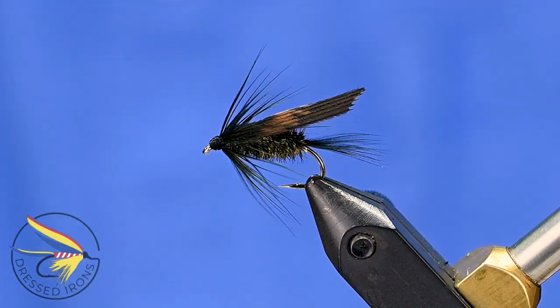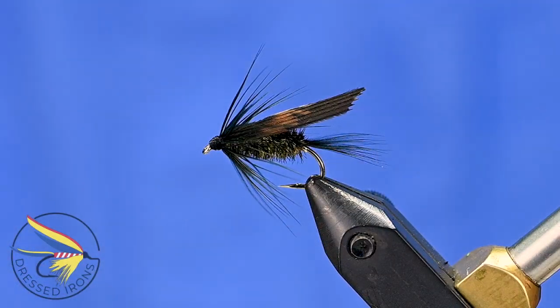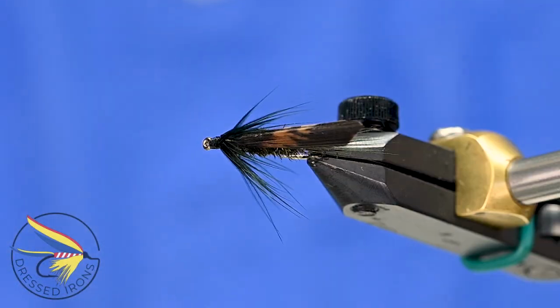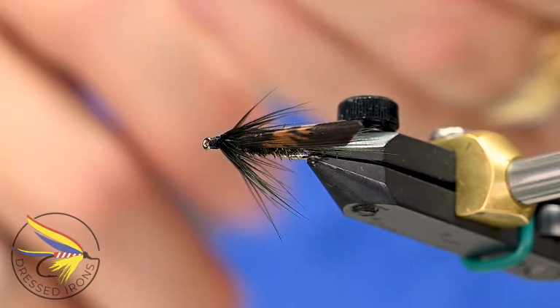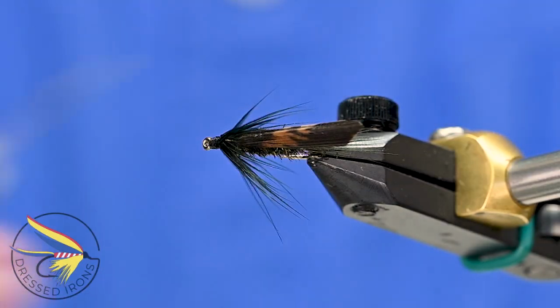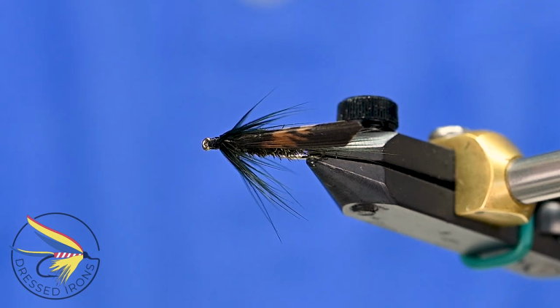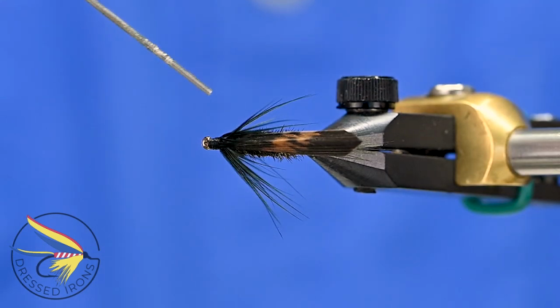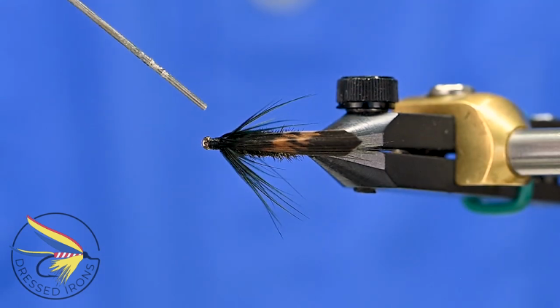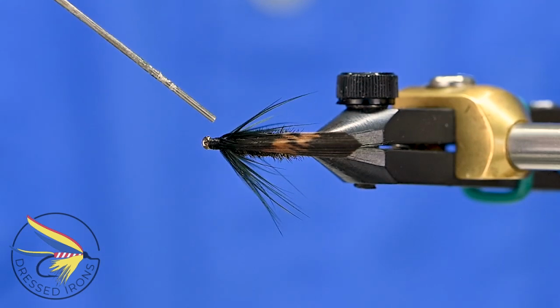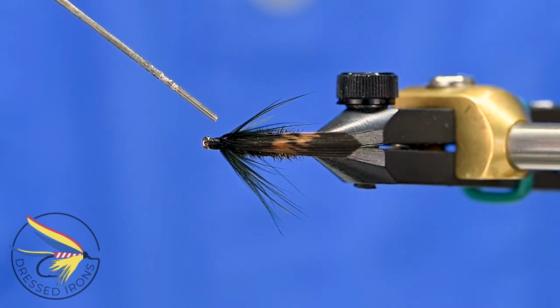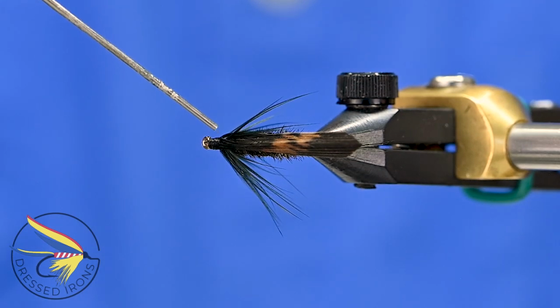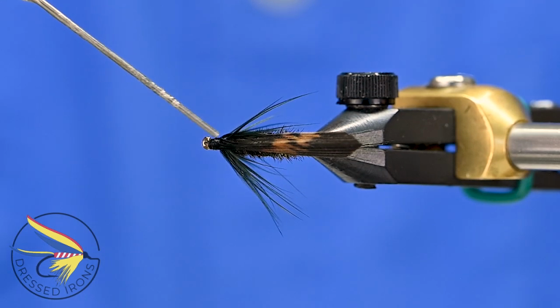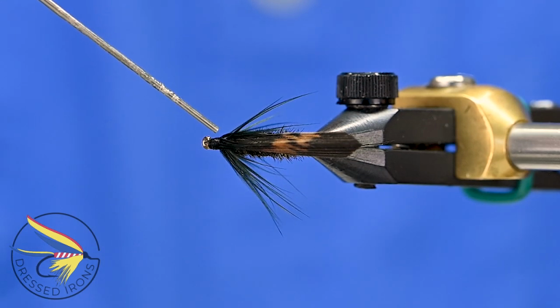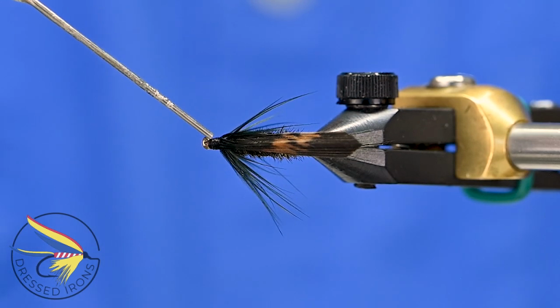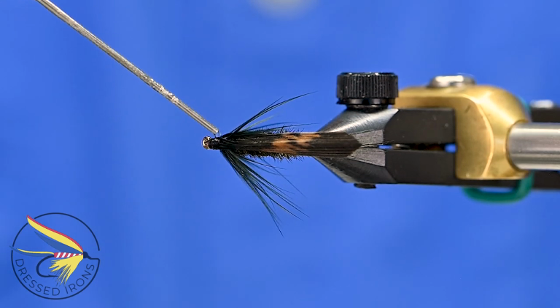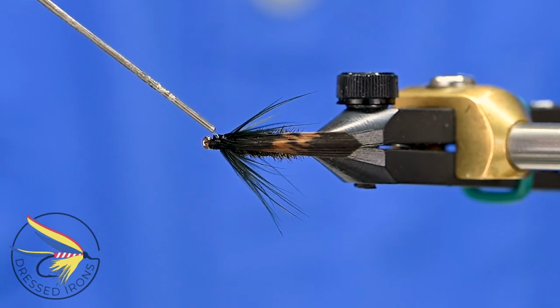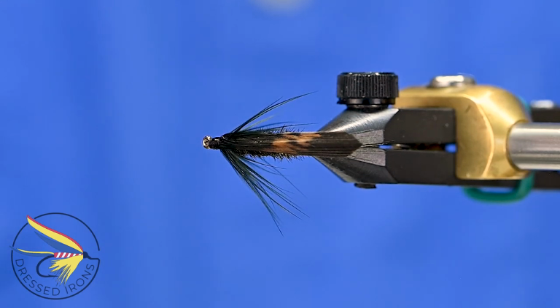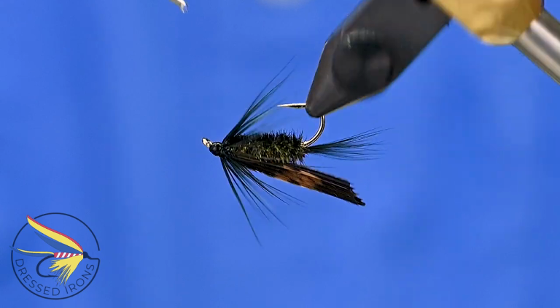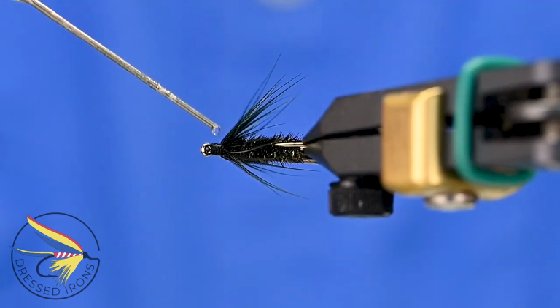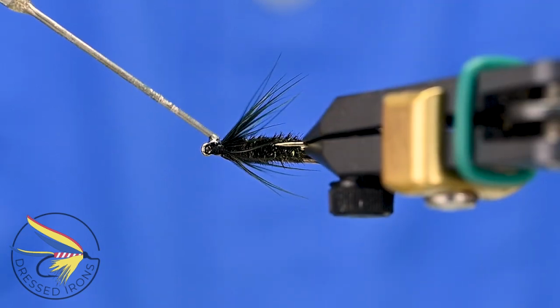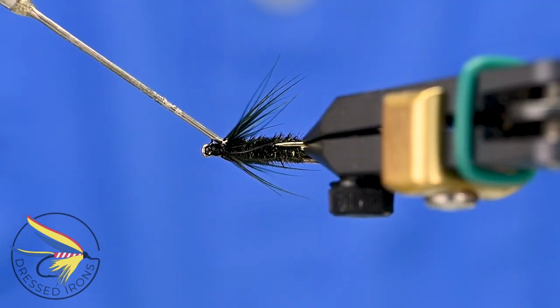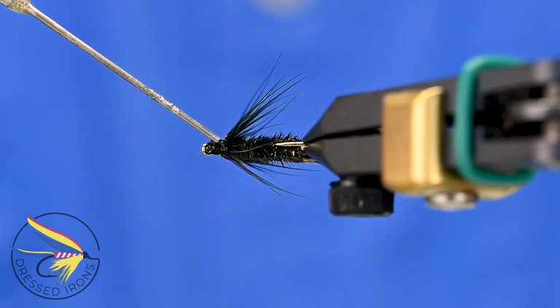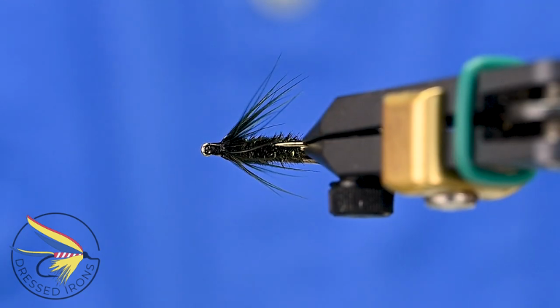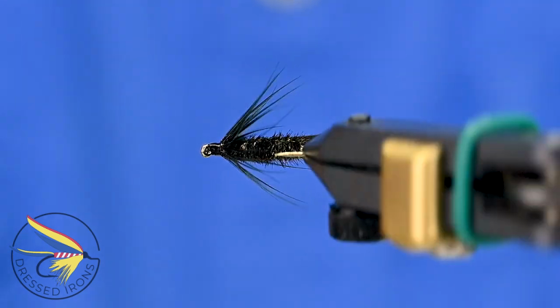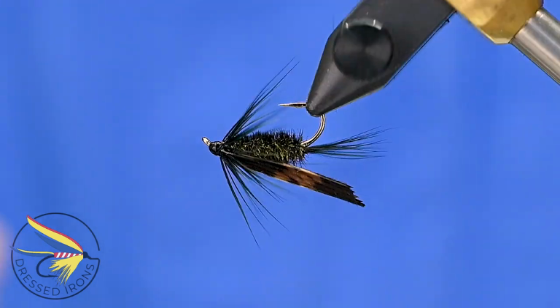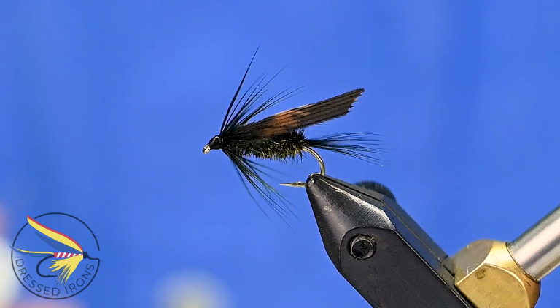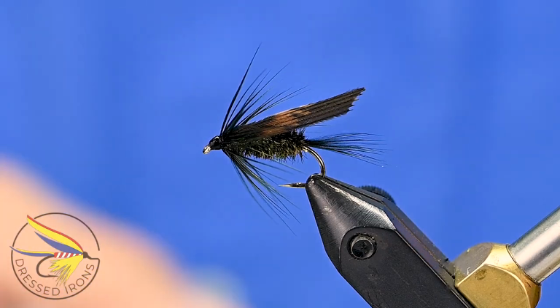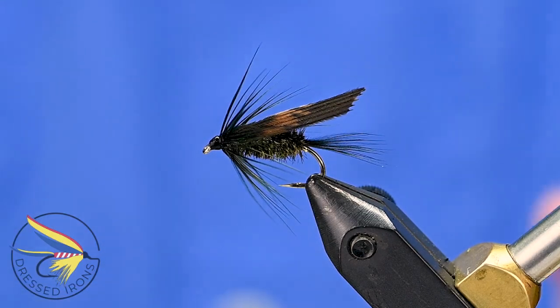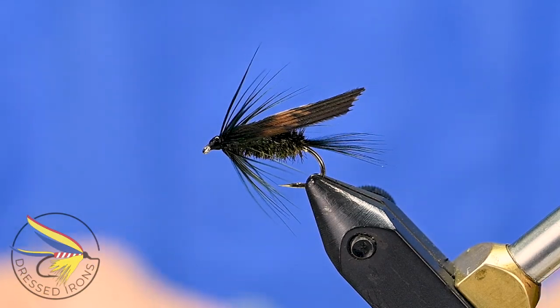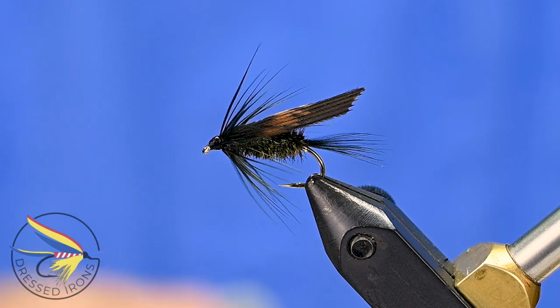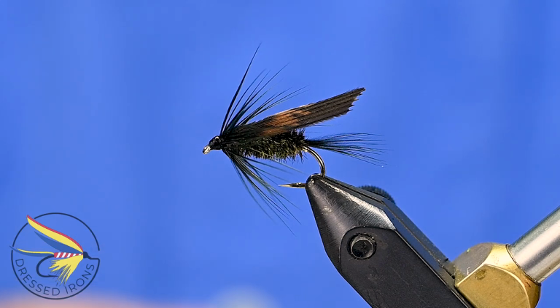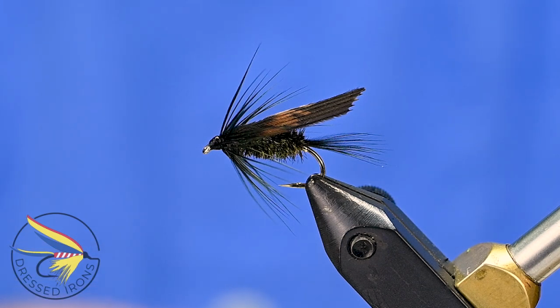Add a drop of head cement on each side, let it soak down in there — and there you go, that's our Black Turkey.